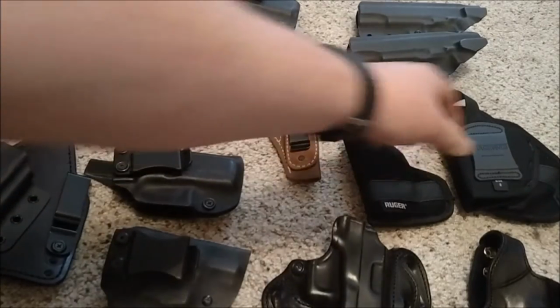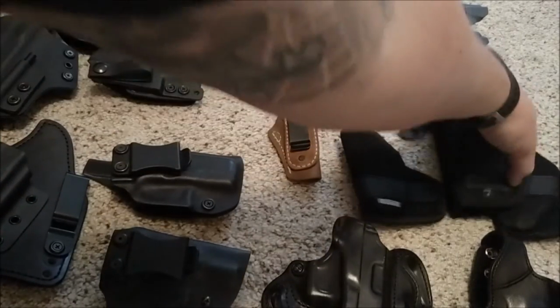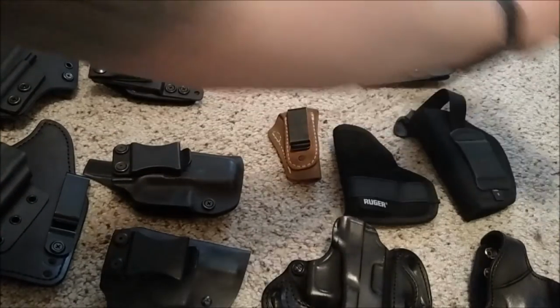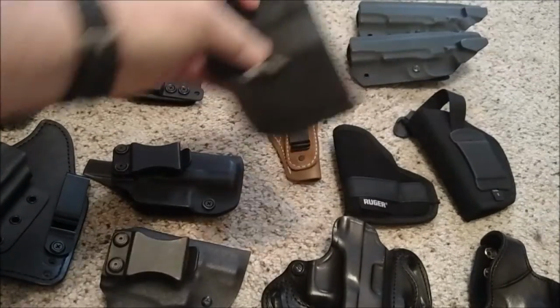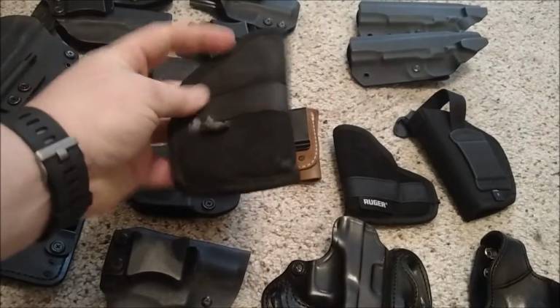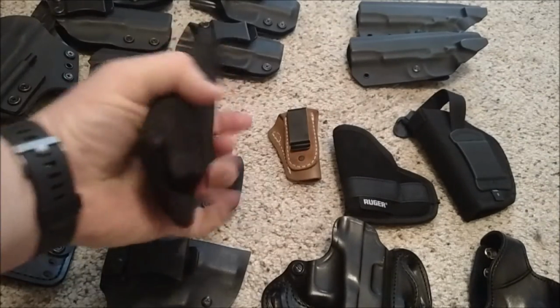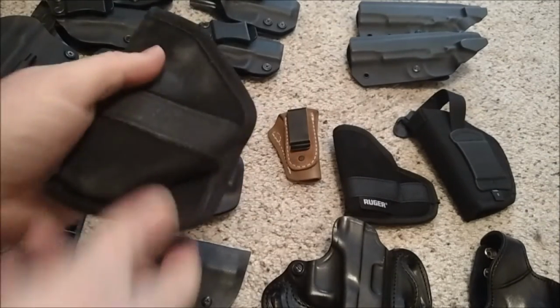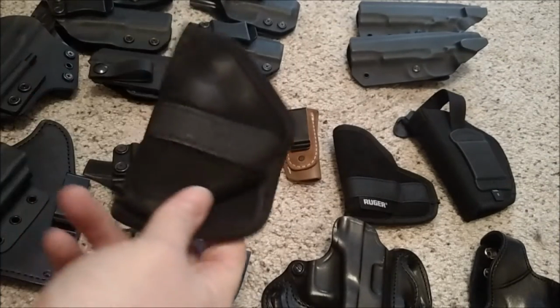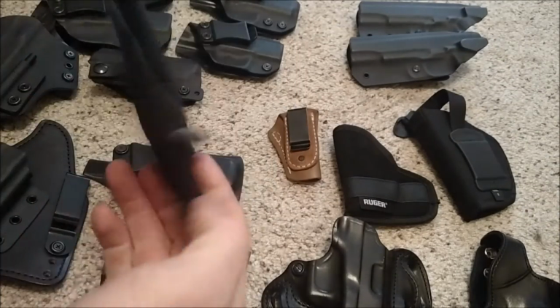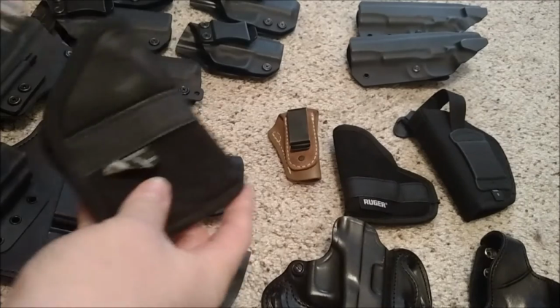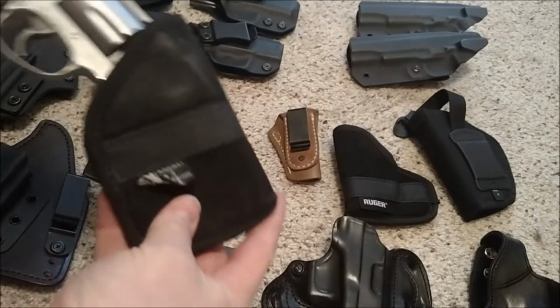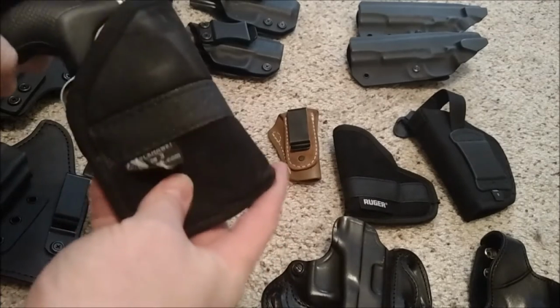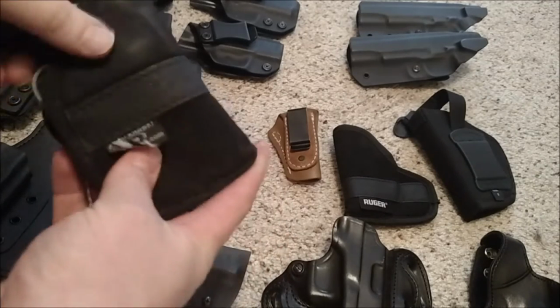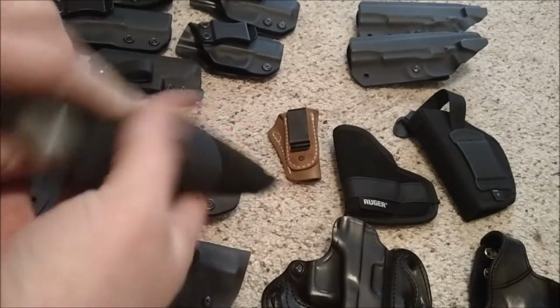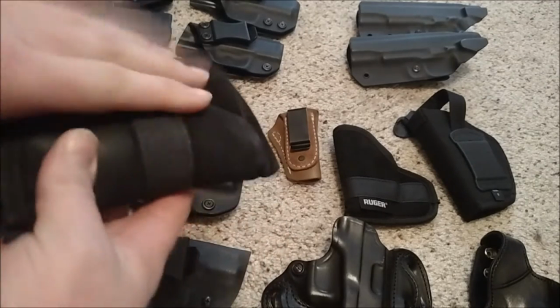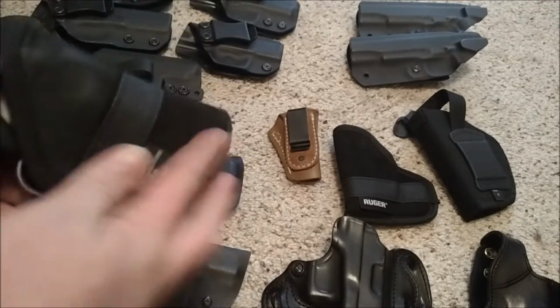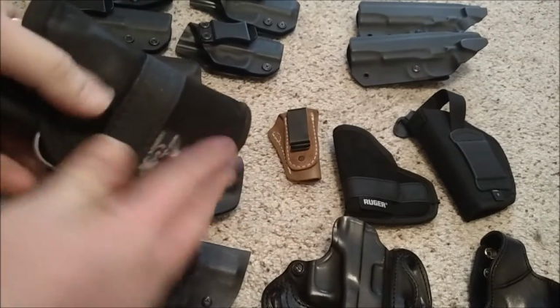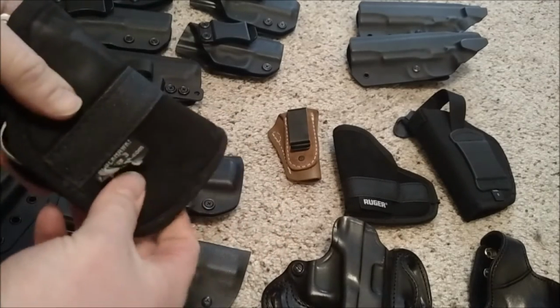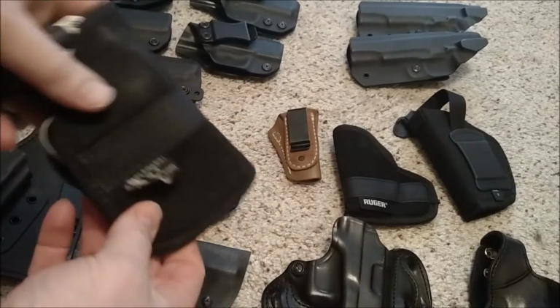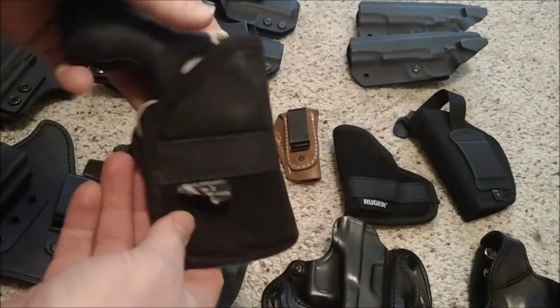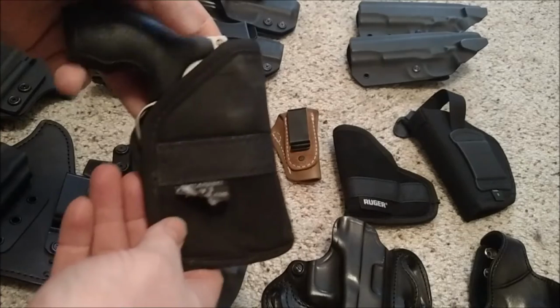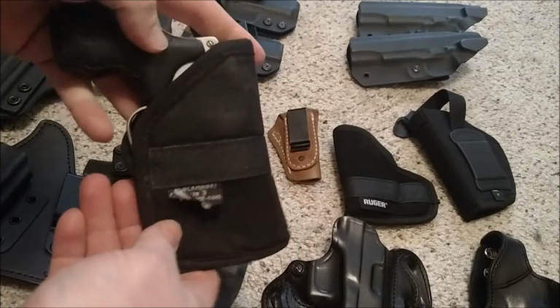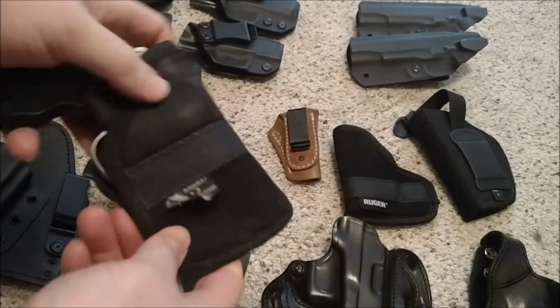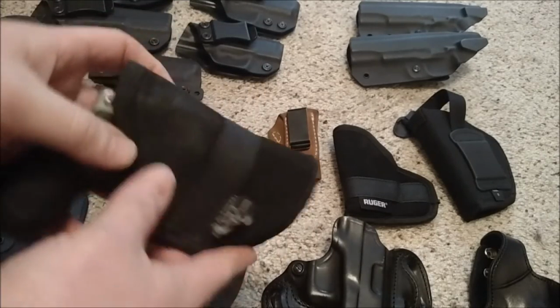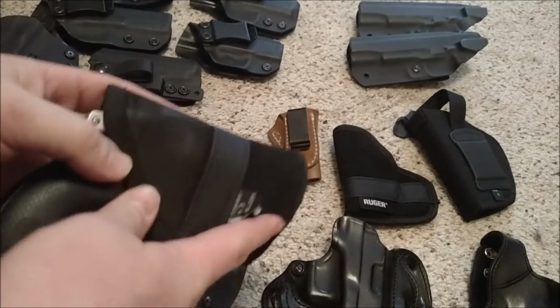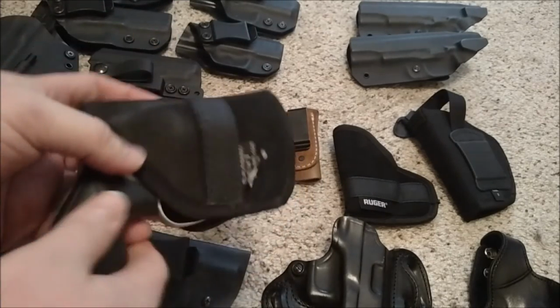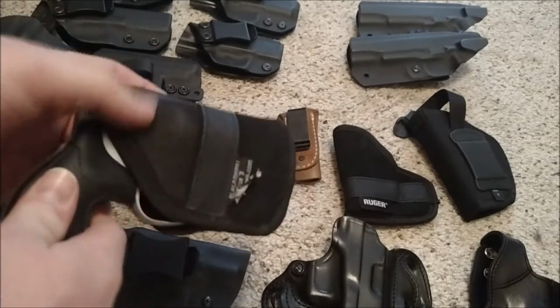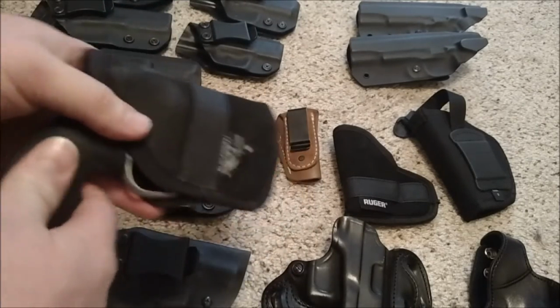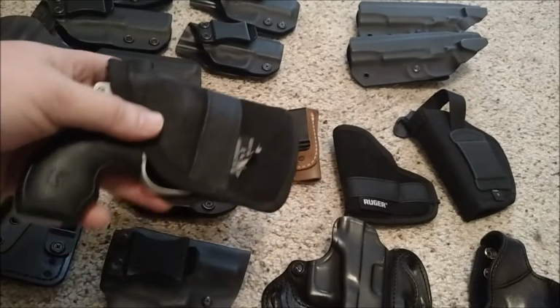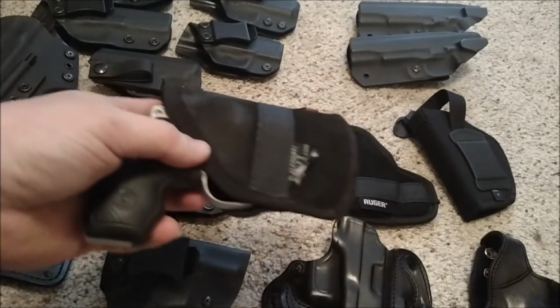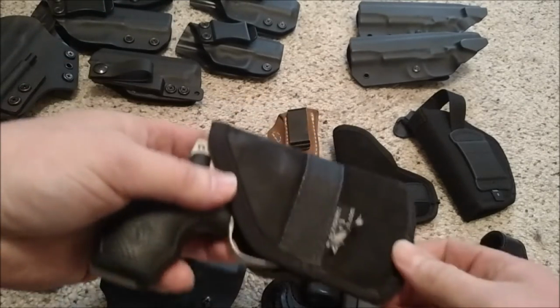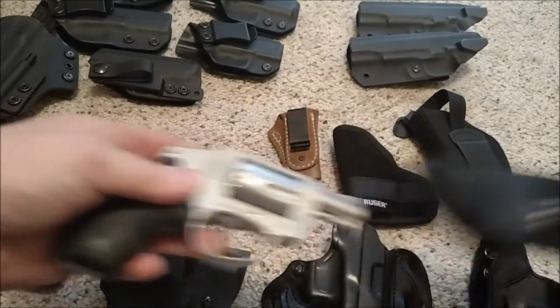I don't use them anymore. I had this one here that I kept my snubby in for pocket carry, but you can see how broken down it is. Yeah, it breaks up the outline of the gun, but you can still tell there's a gun in your pocket when you have it, so I don't use it much anymore.